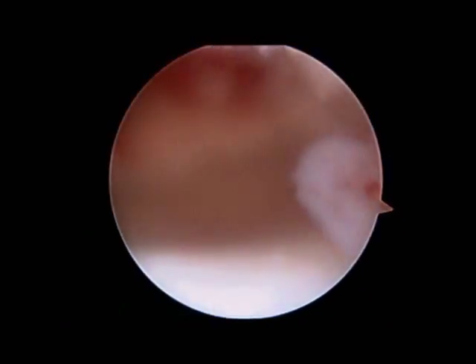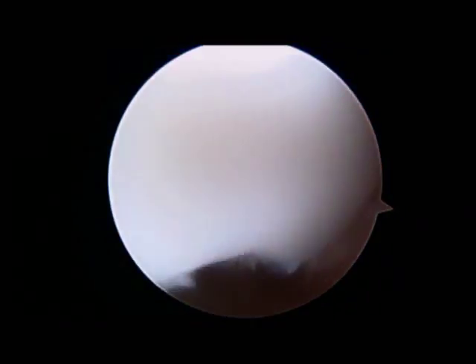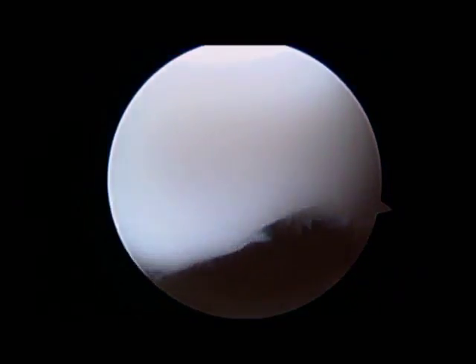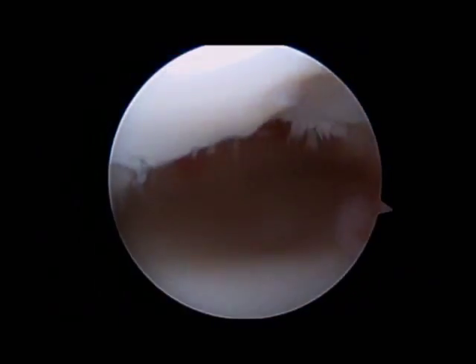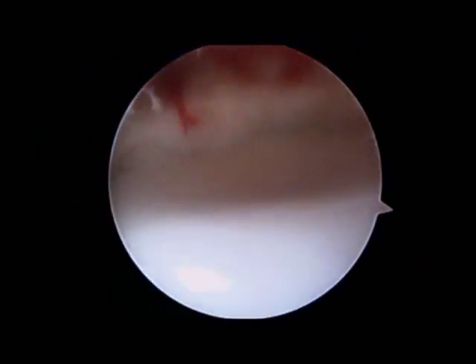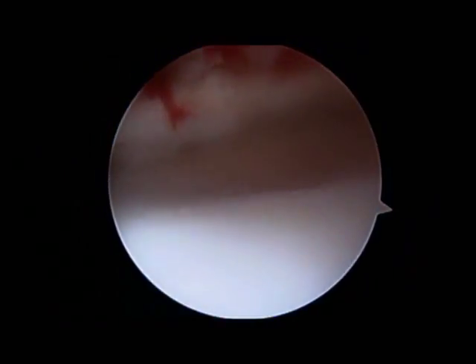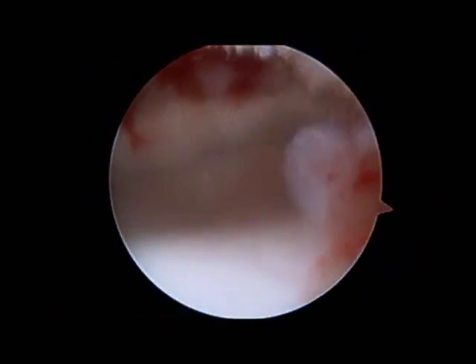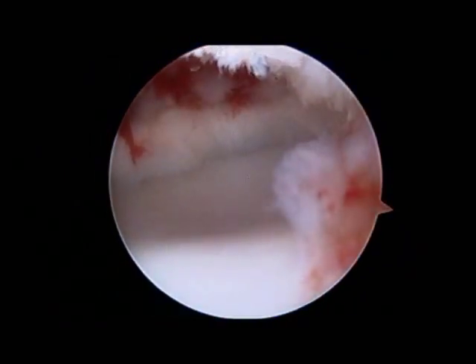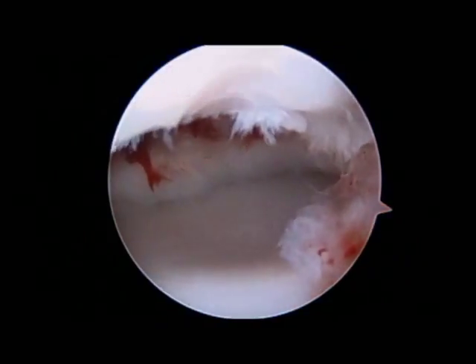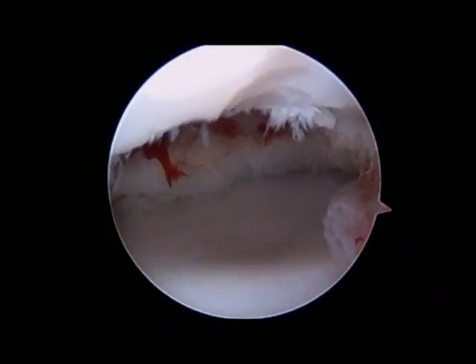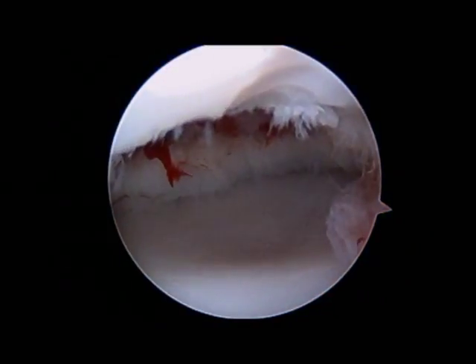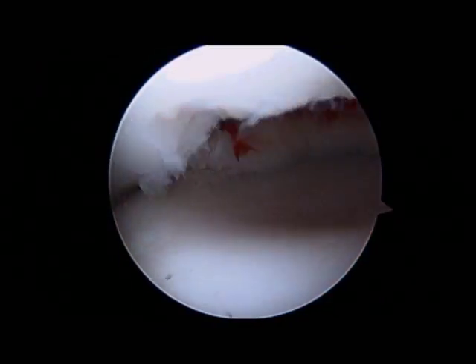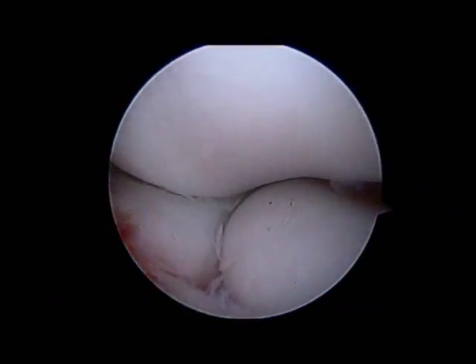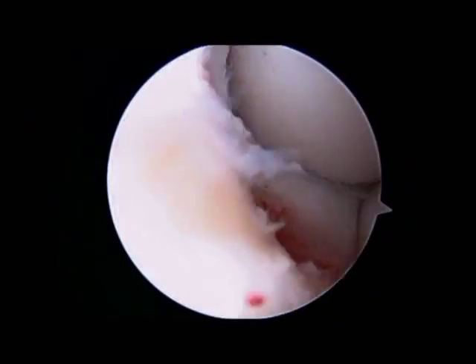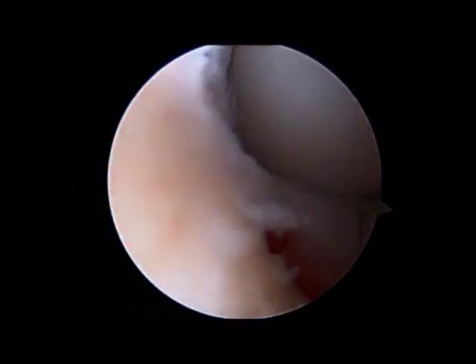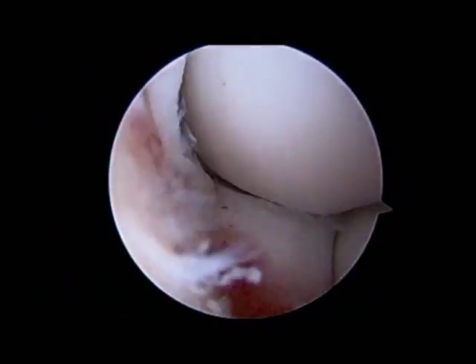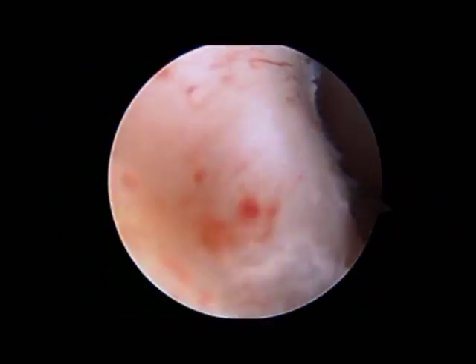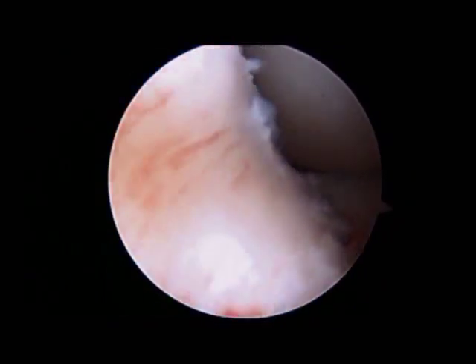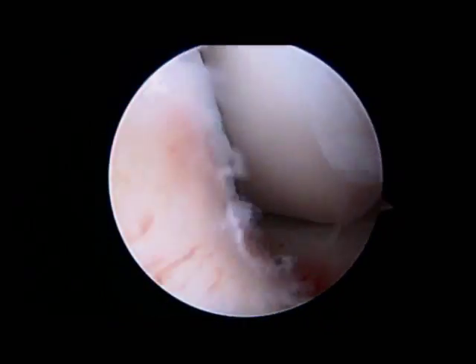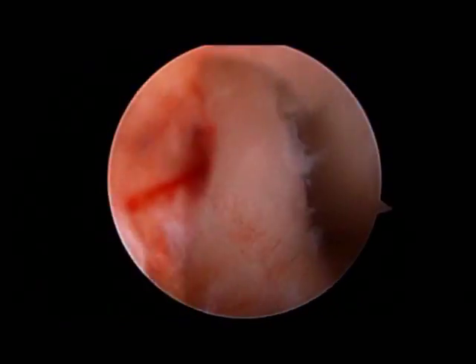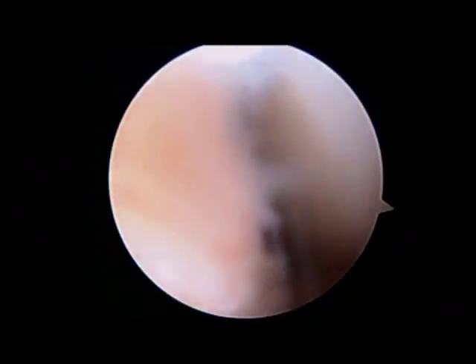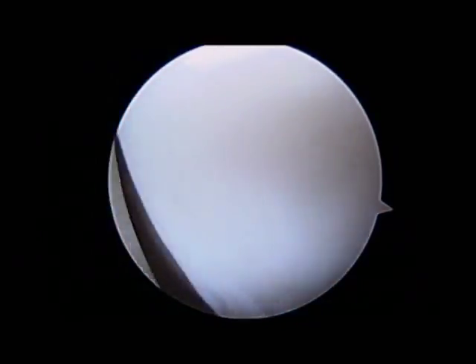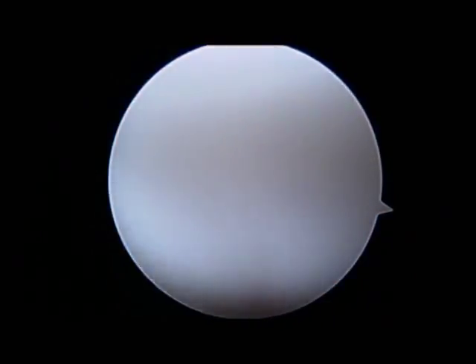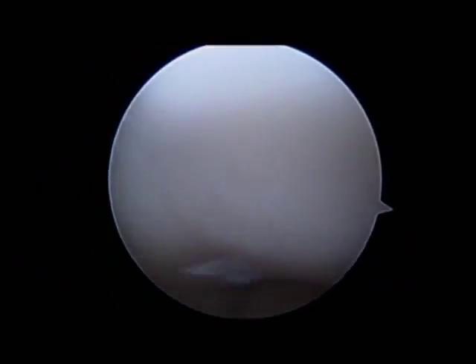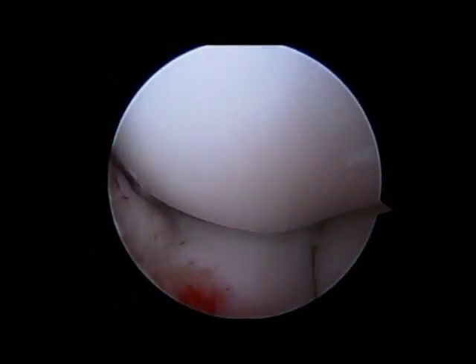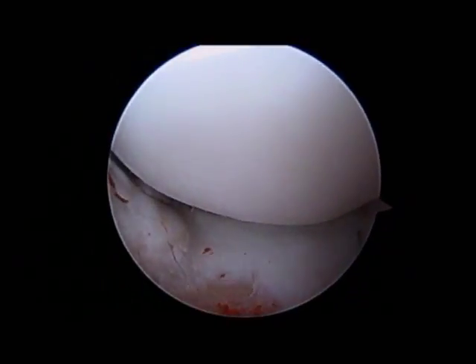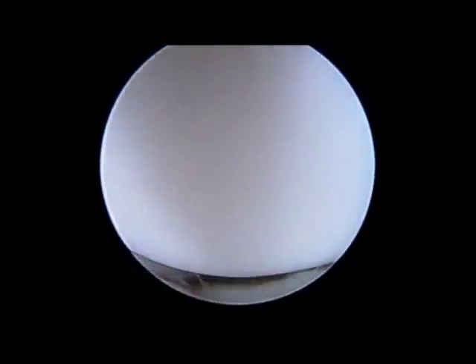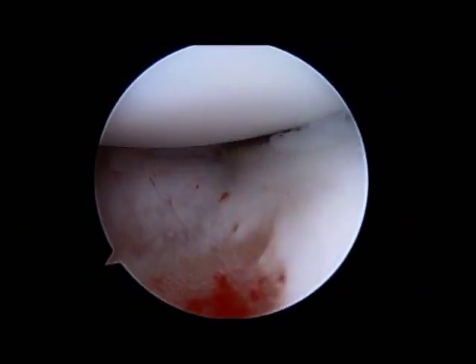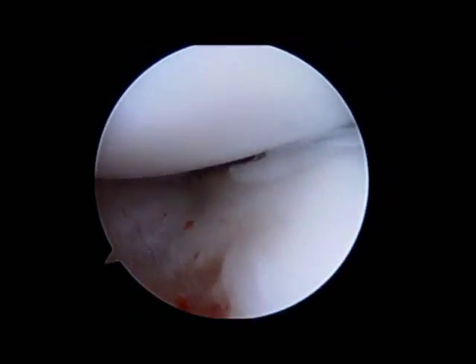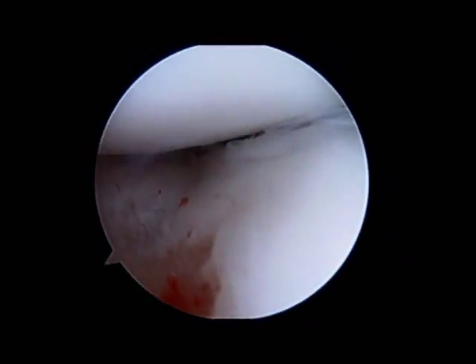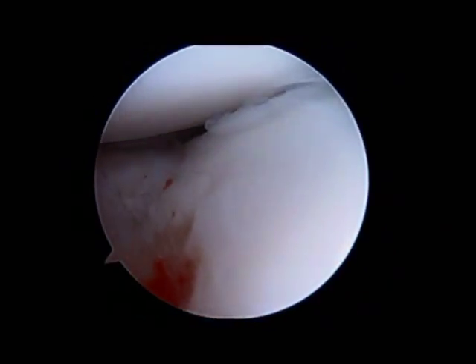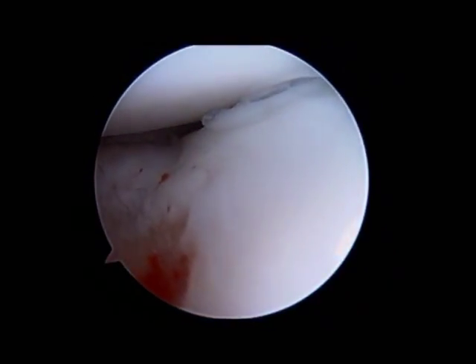You can see the lesion there. It is a contained lesion, meaning that it's smaller than the radial head and therefore the radial head will not fall into it when the elbow is moved around. That's very important to prevent clicking and locking symptoms.